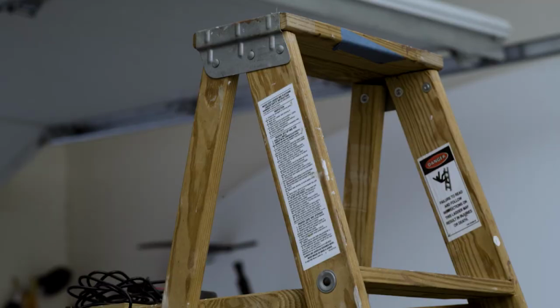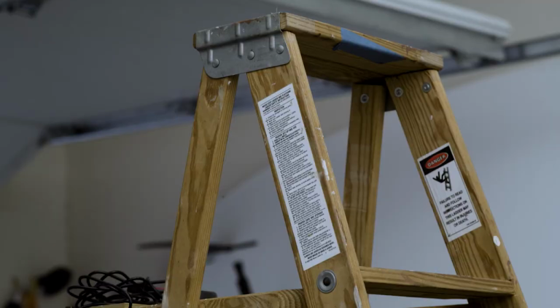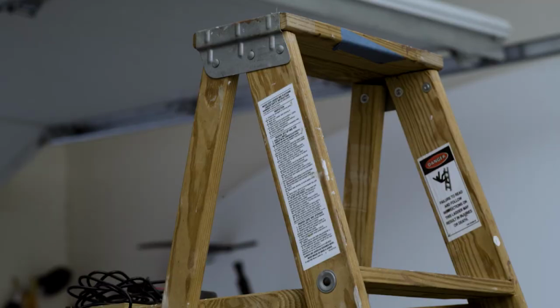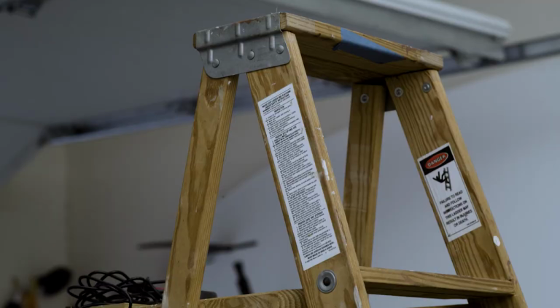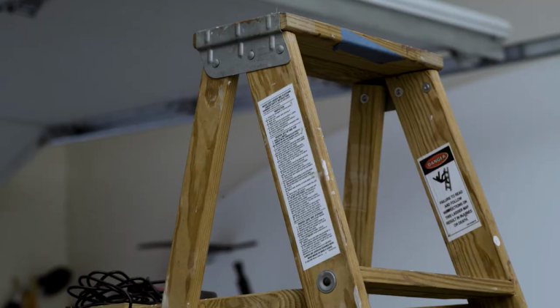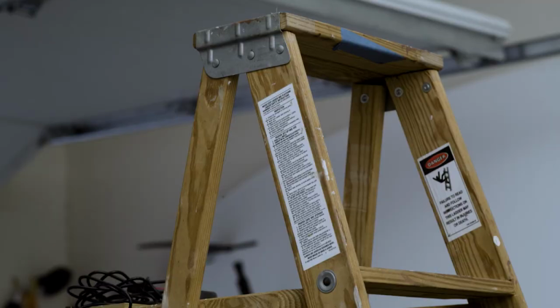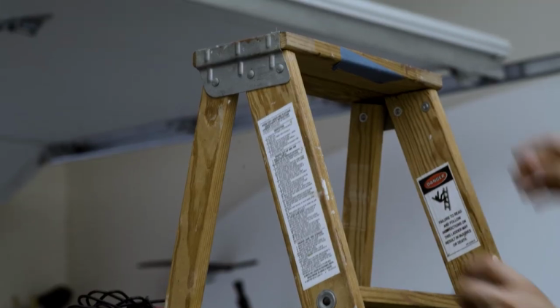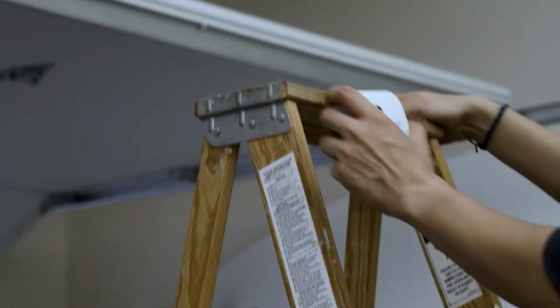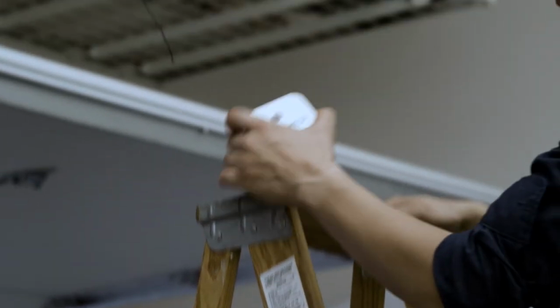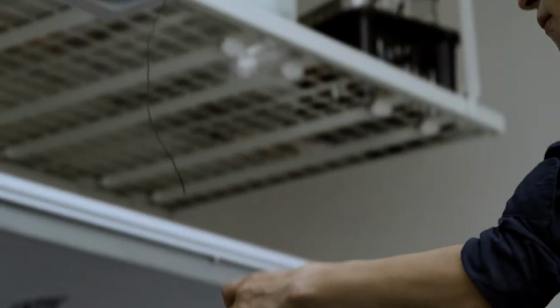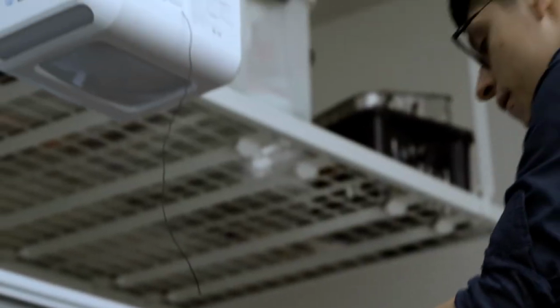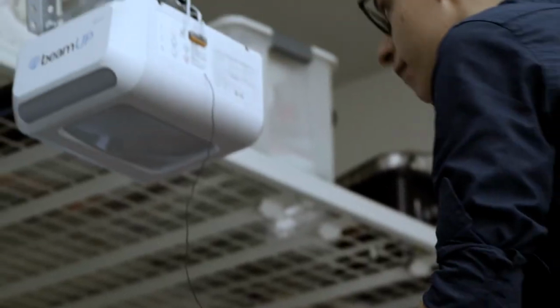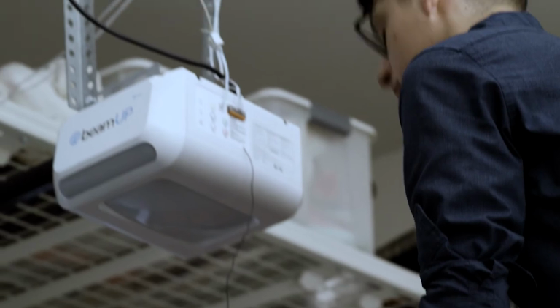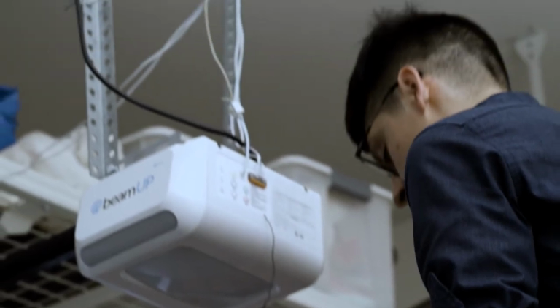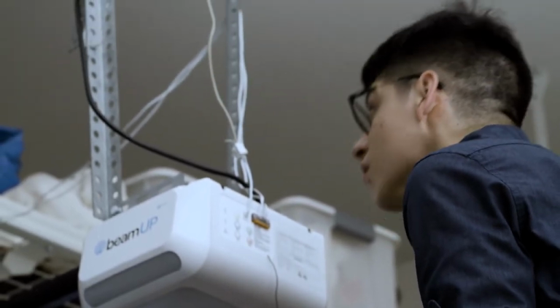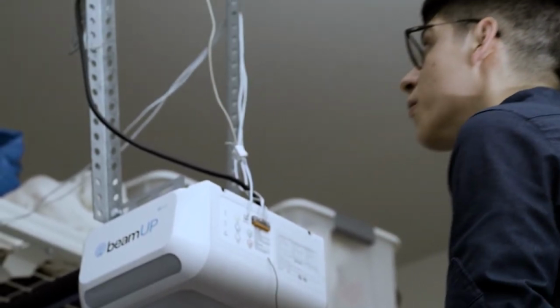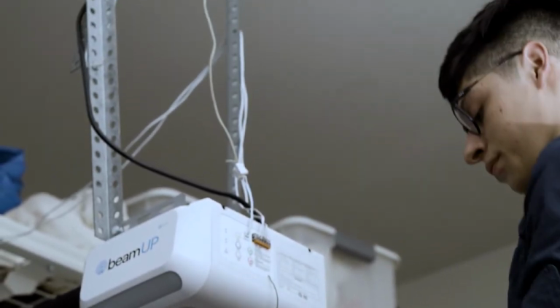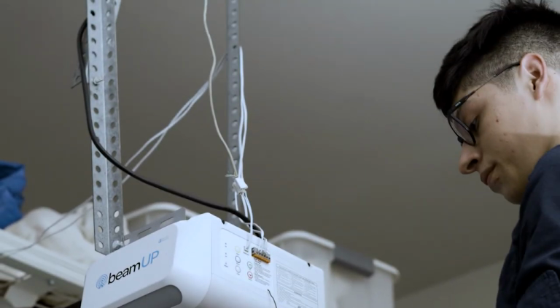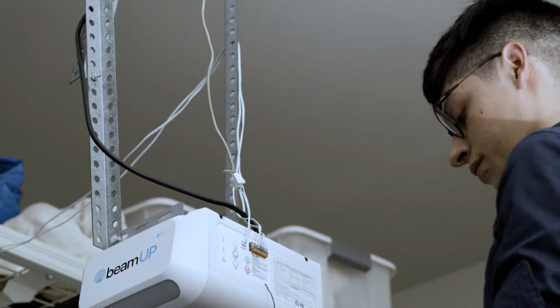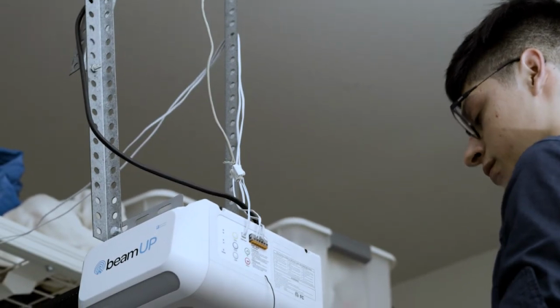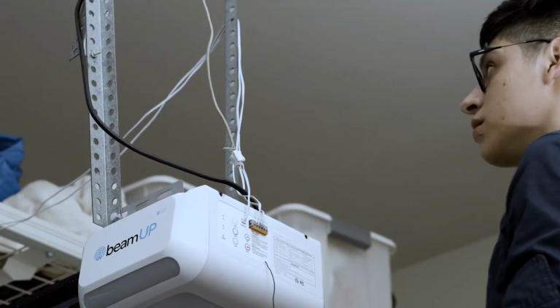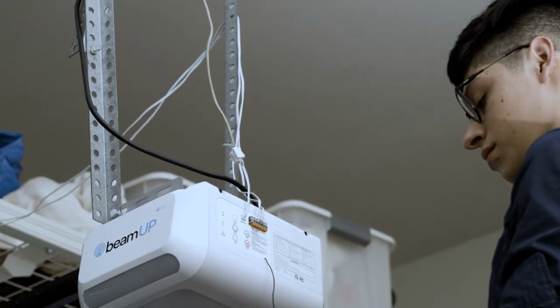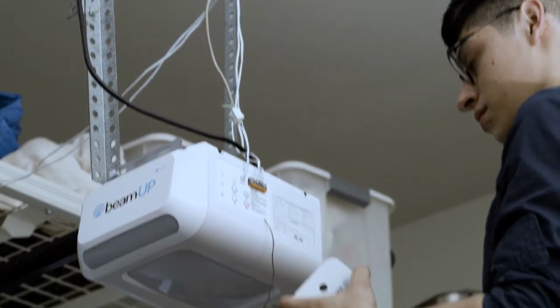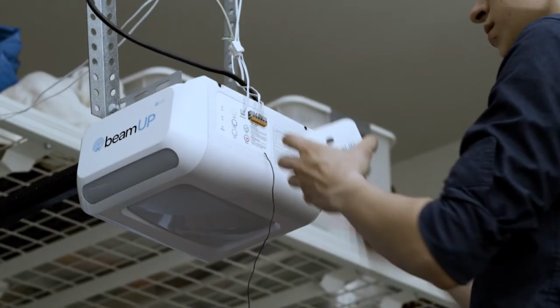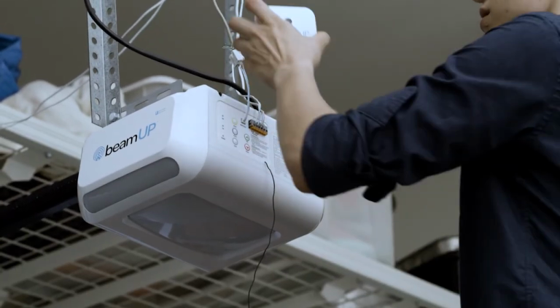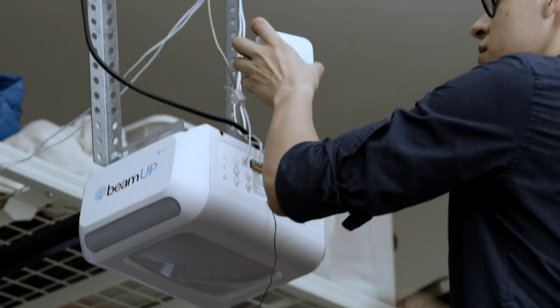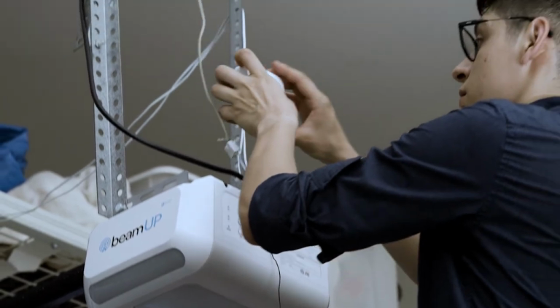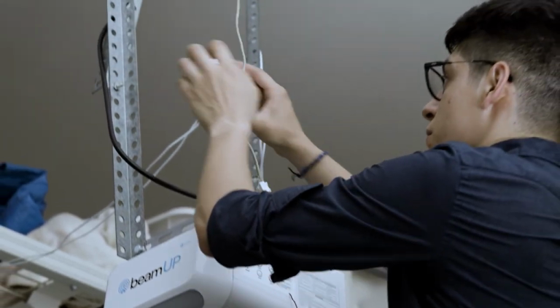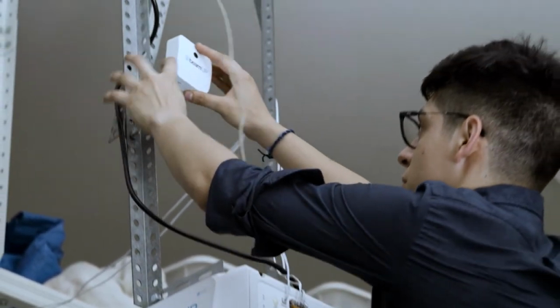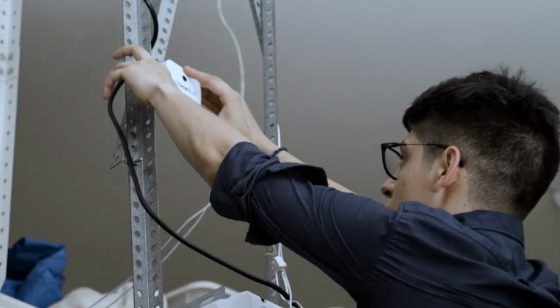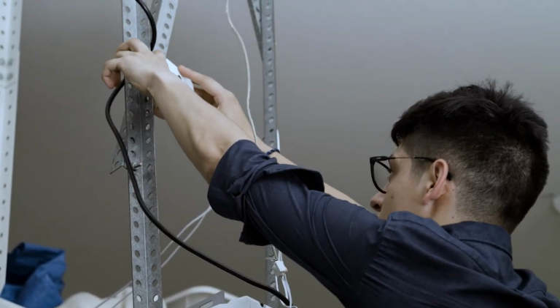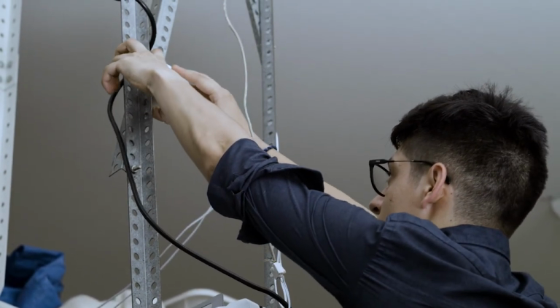Locate the controller, power adapter, and cable, and grab your stepladder. Find a spot within three feet of the garage door opener and within six feet of a power source. Mount using the adhesive strip on the back of the controller.